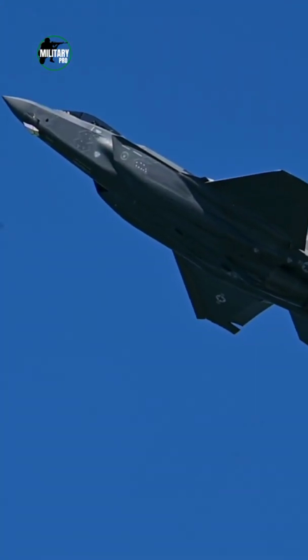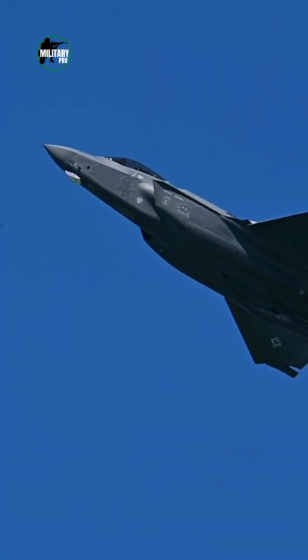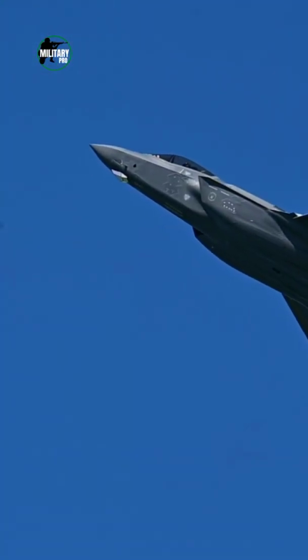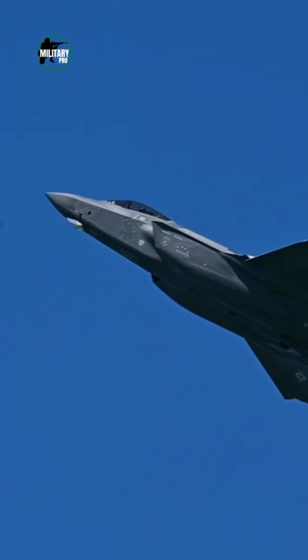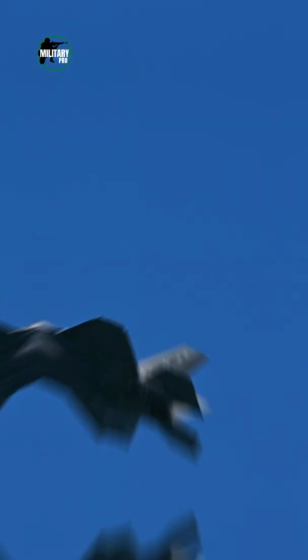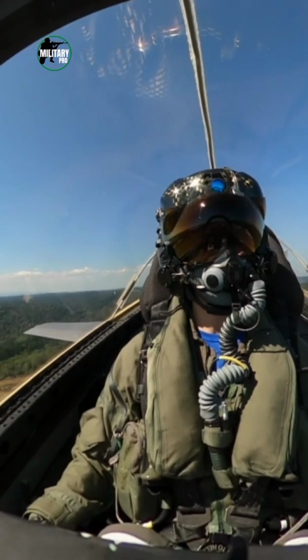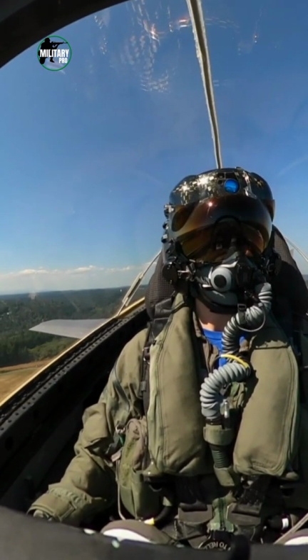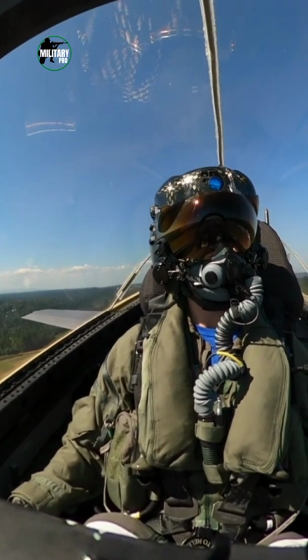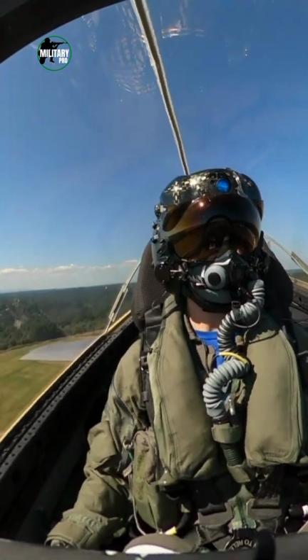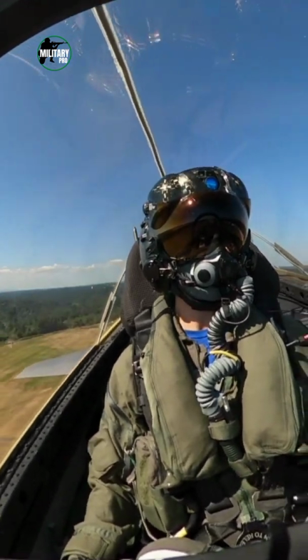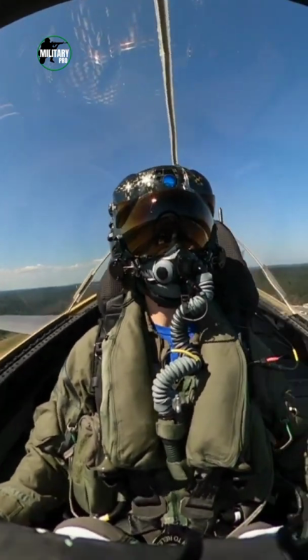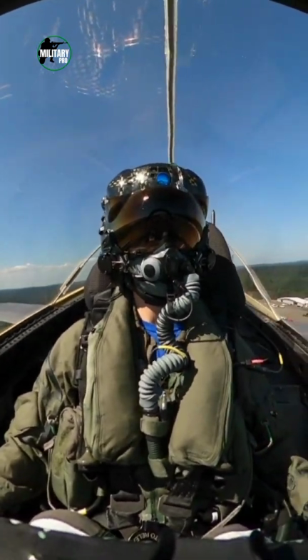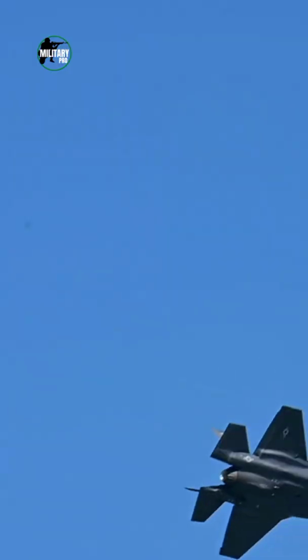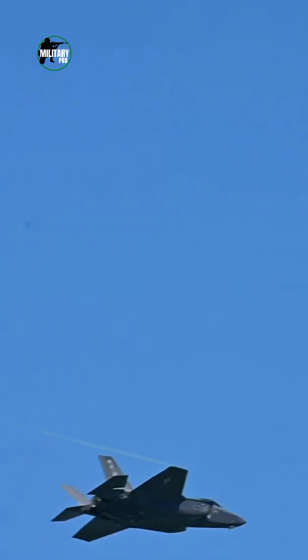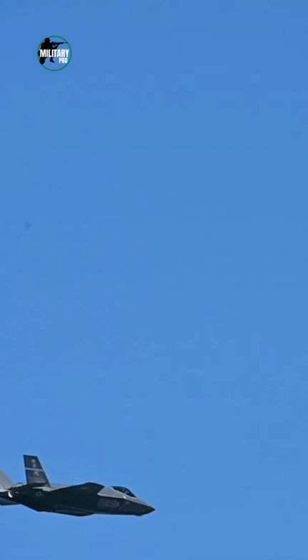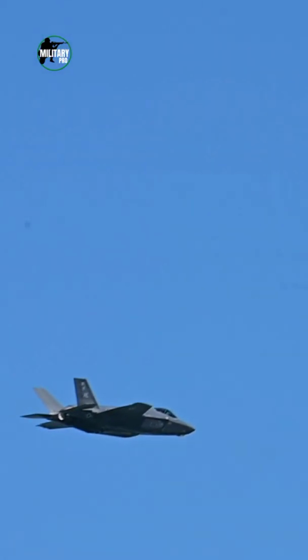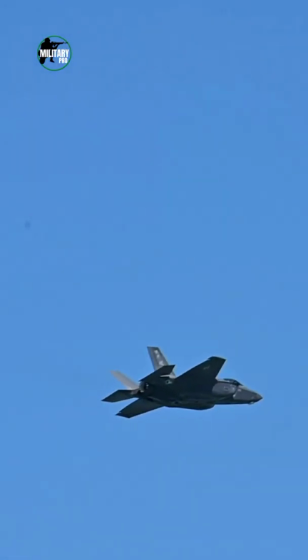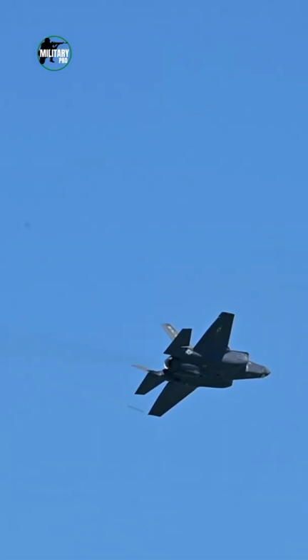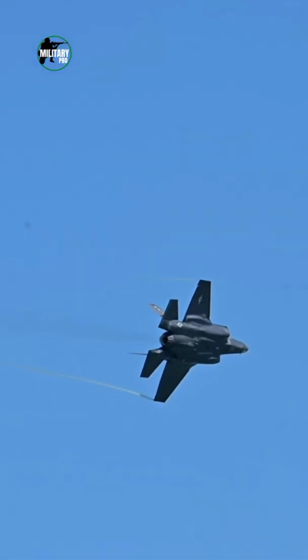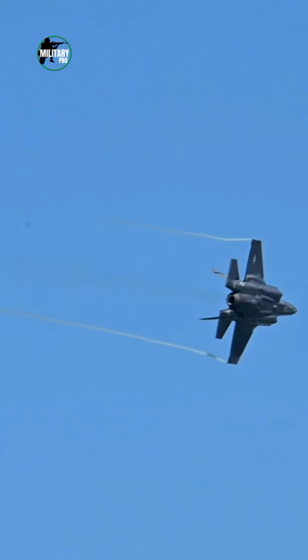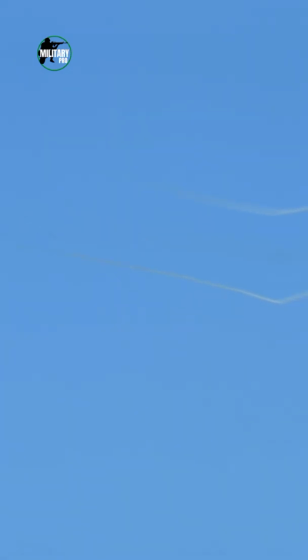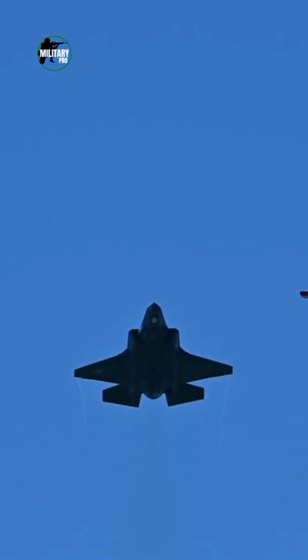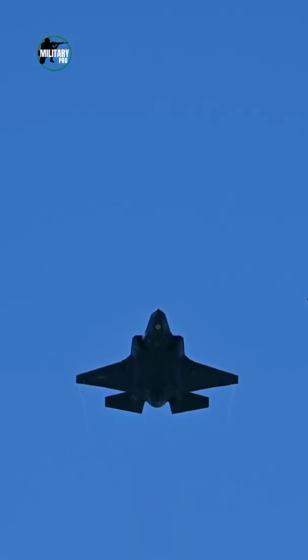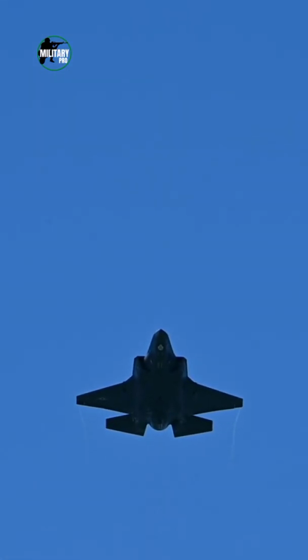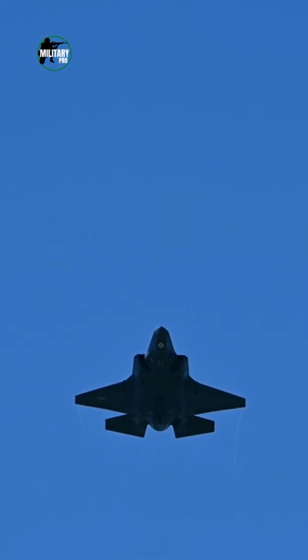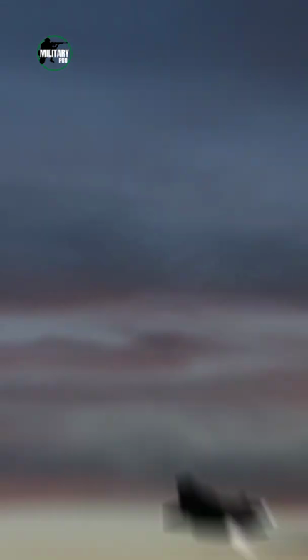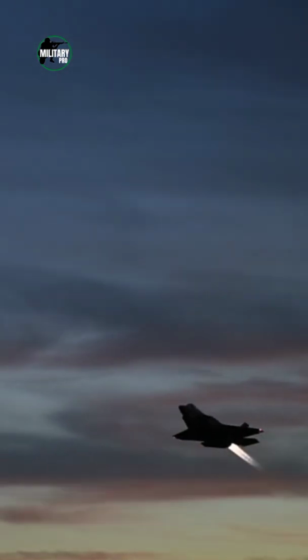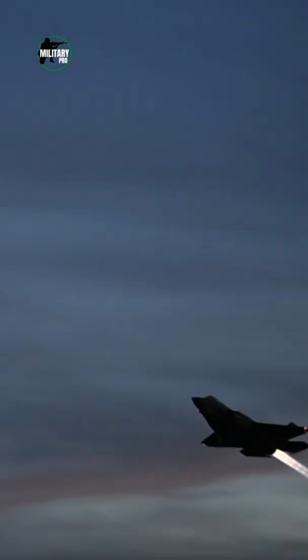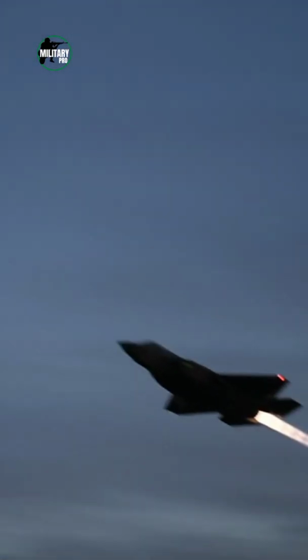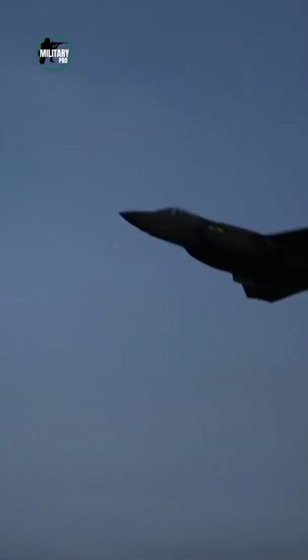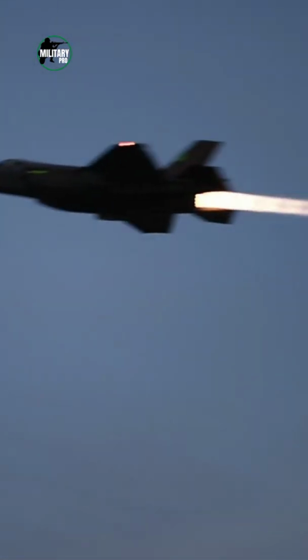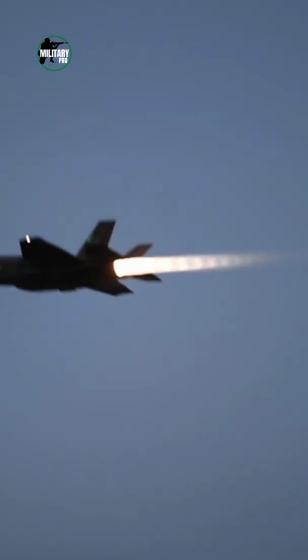The jet has a range of 900 nautical miles and a combat radius of 833 kilometers. The Lightning has a max G rating of 7G, which can be compared to the G-force felt in Apollo 16 on re-entry to Earth.